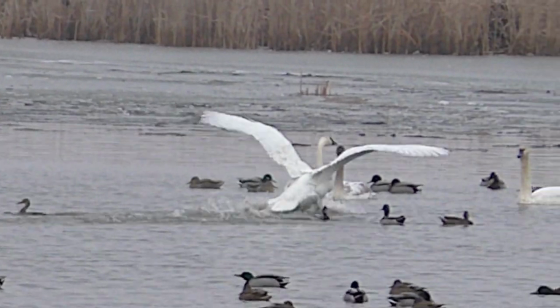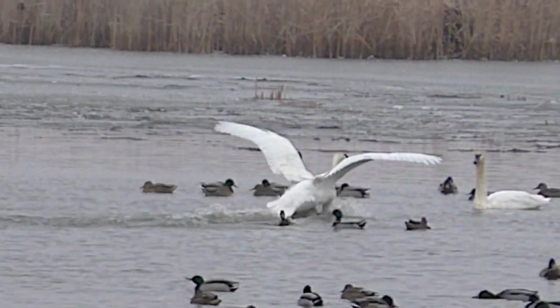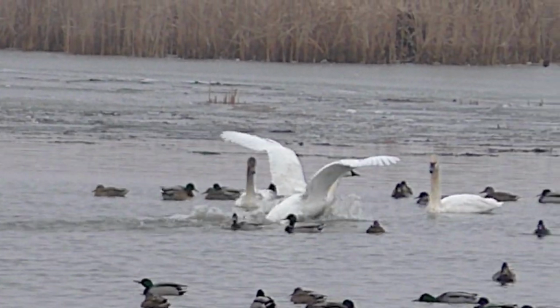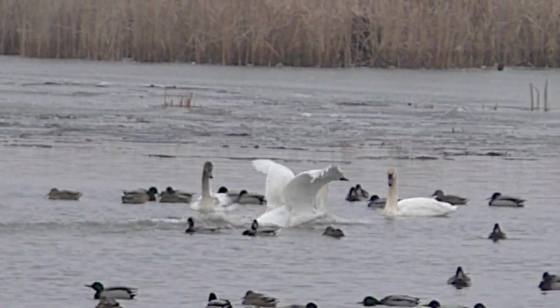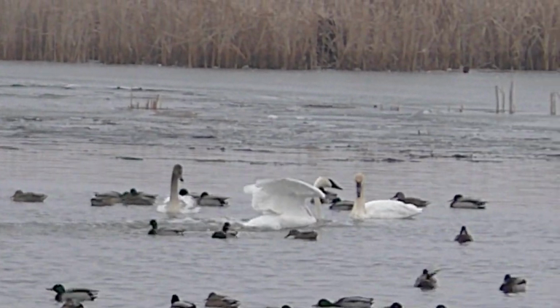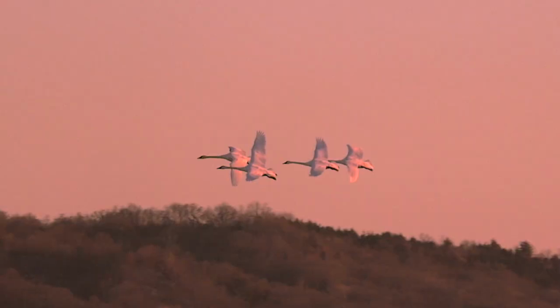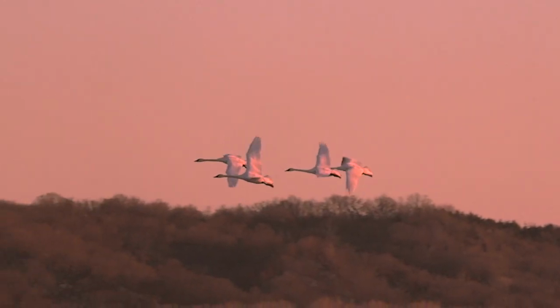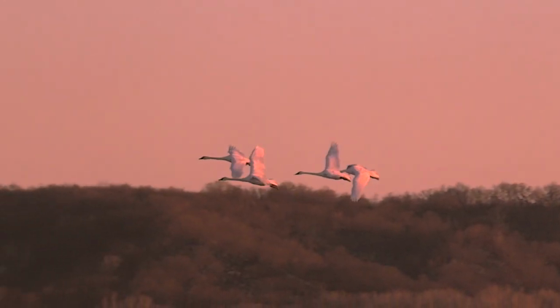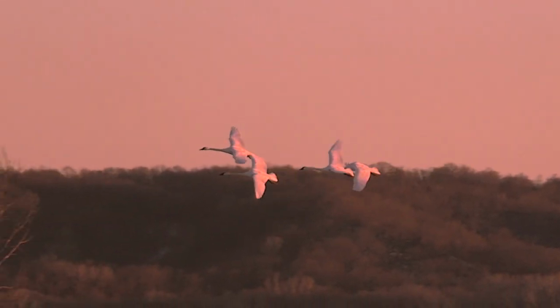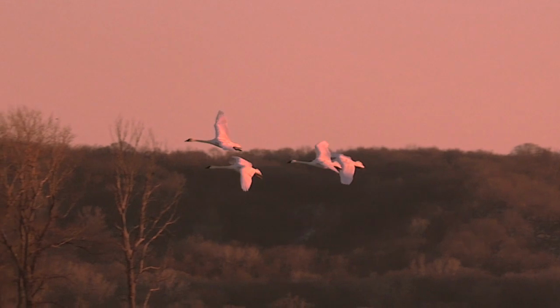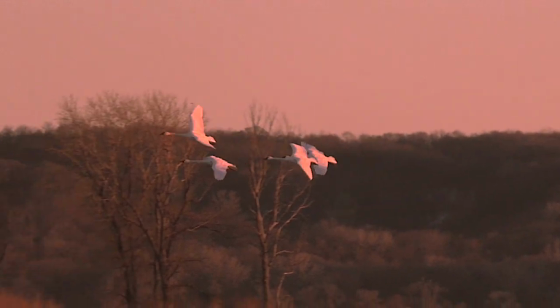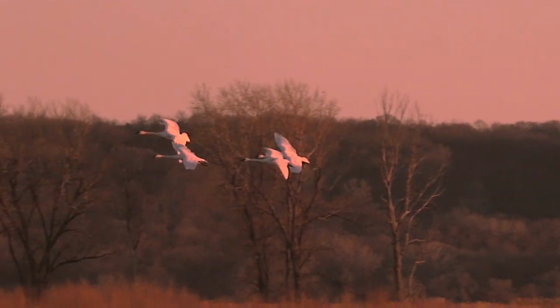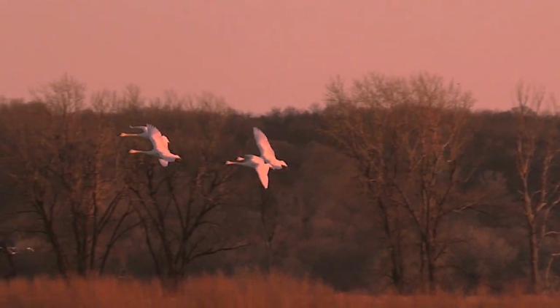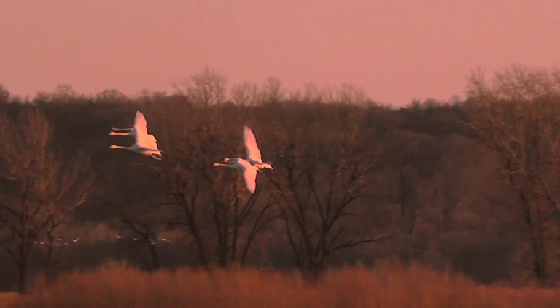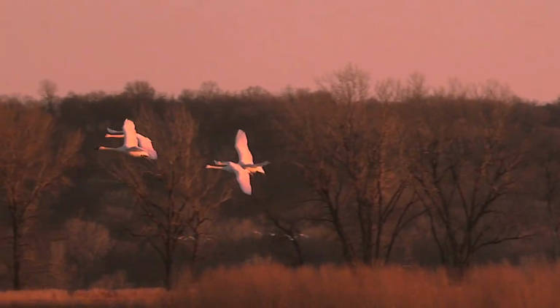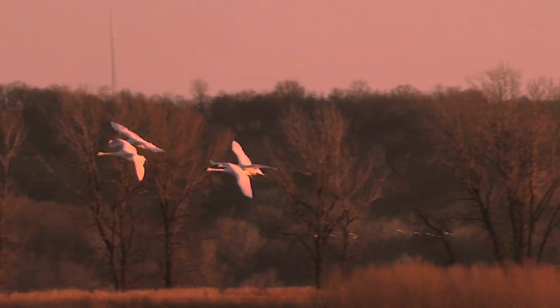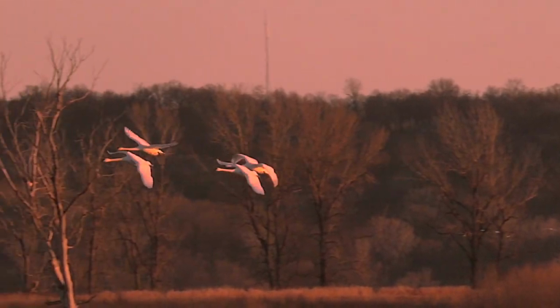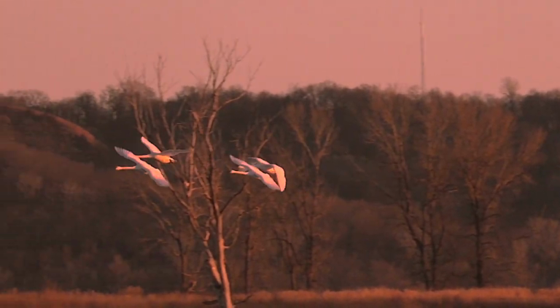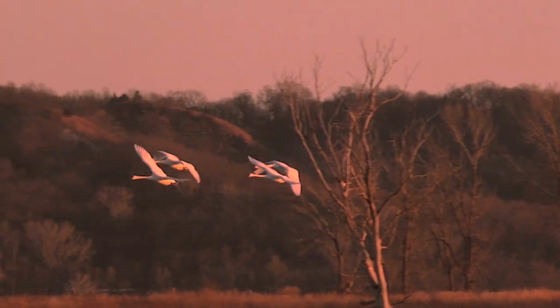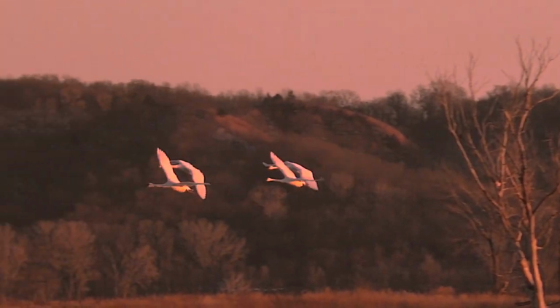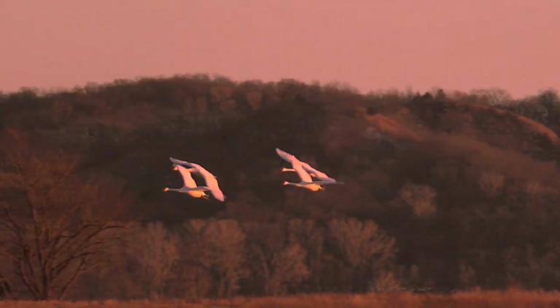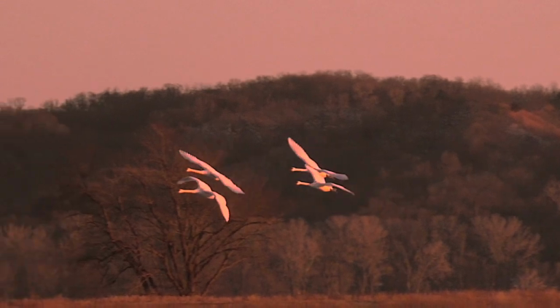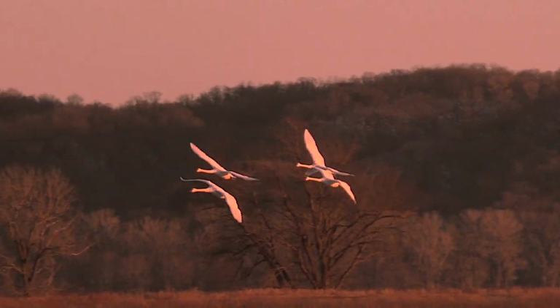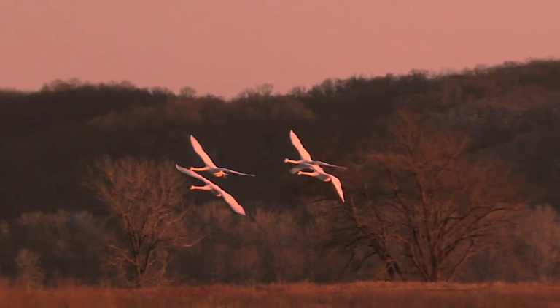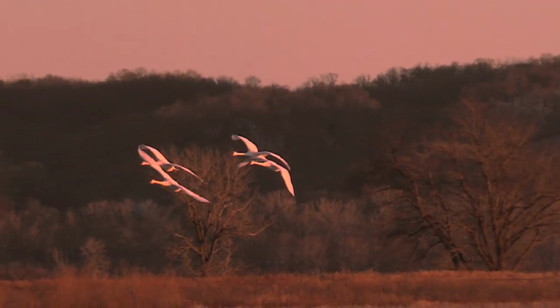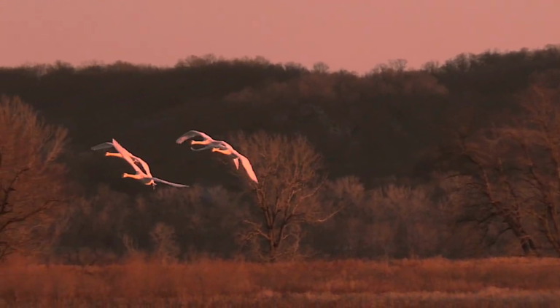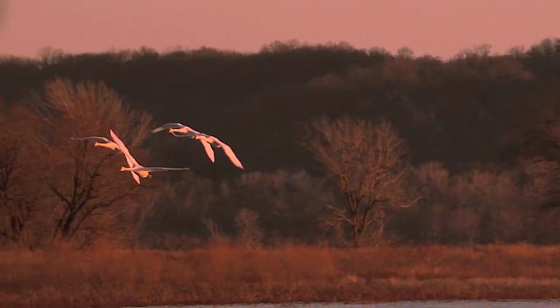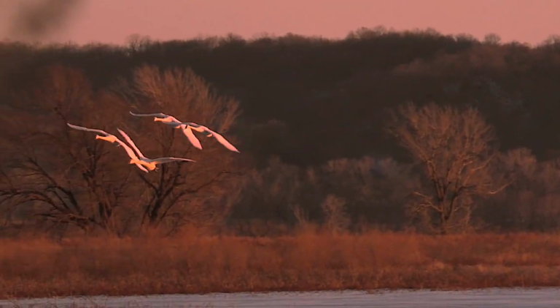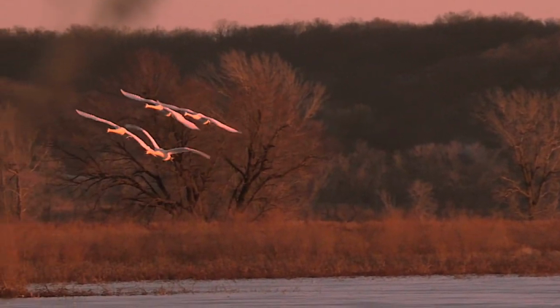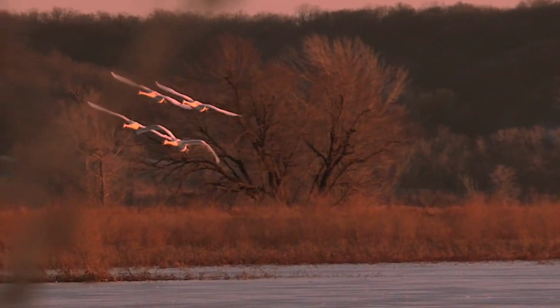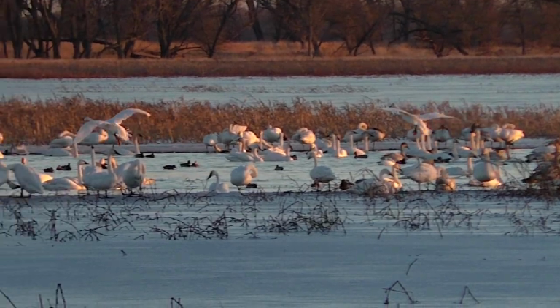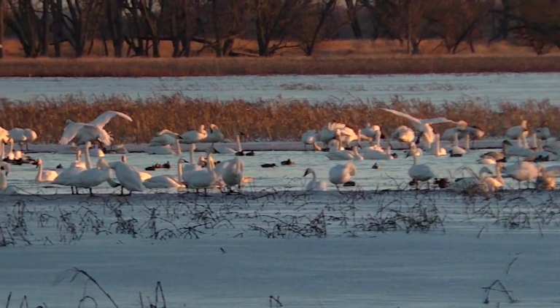Graceful white swans are a true natural beauty, especially when caught in the rosy glow of a setting sun. It's always a winter pleasure to see them. I'm Mike Blair in the Kansas Outdoors.